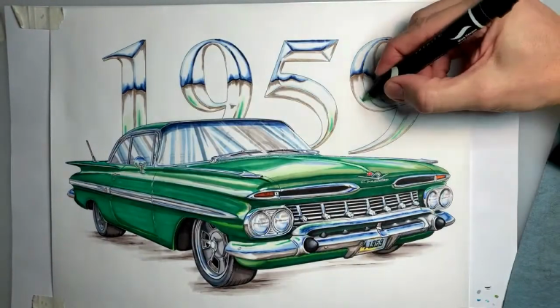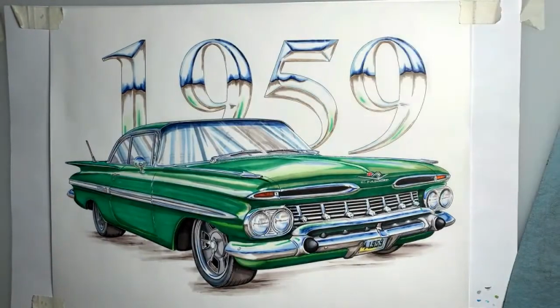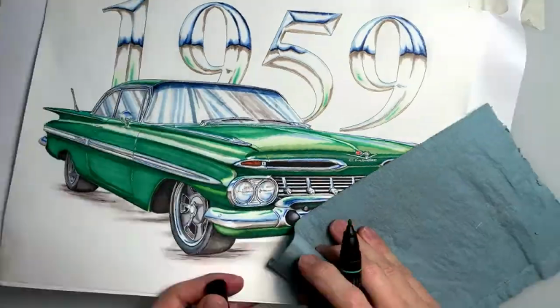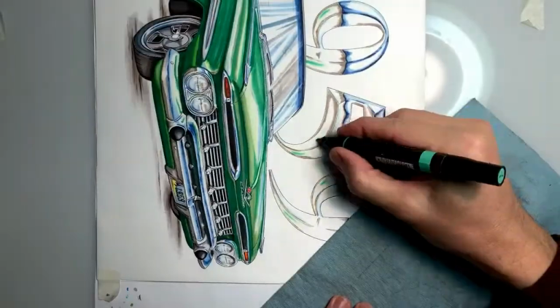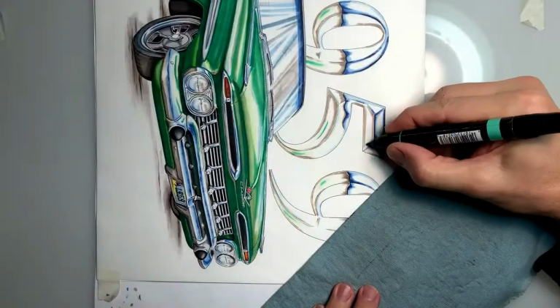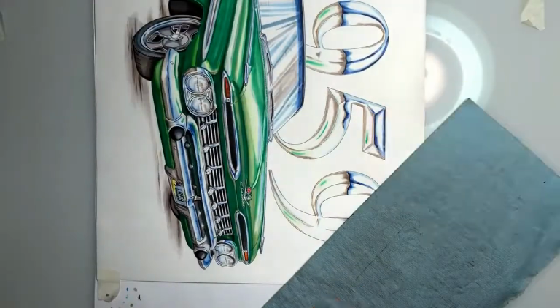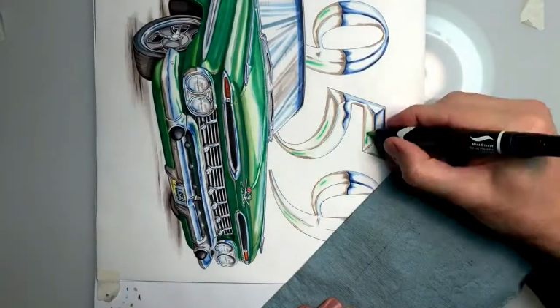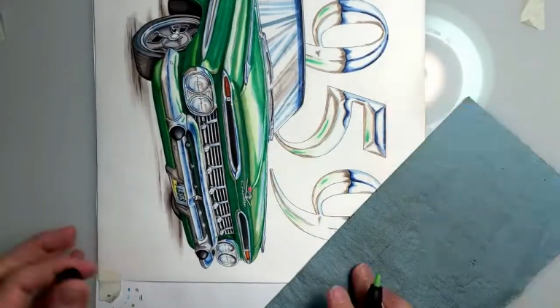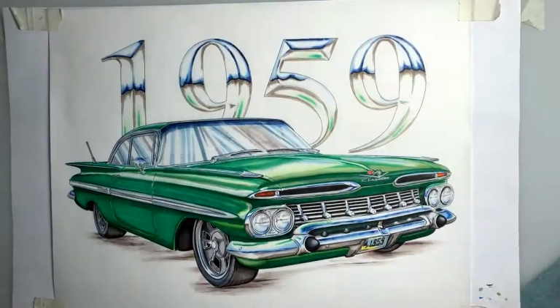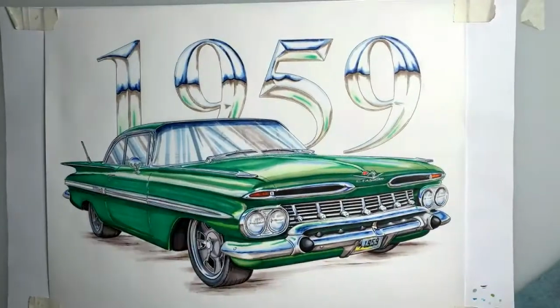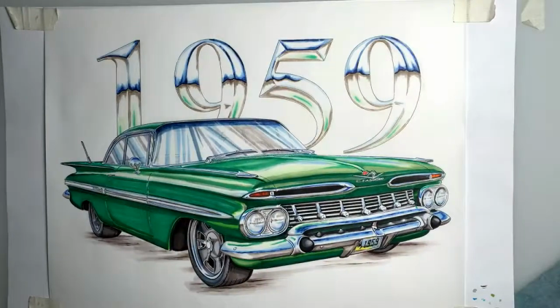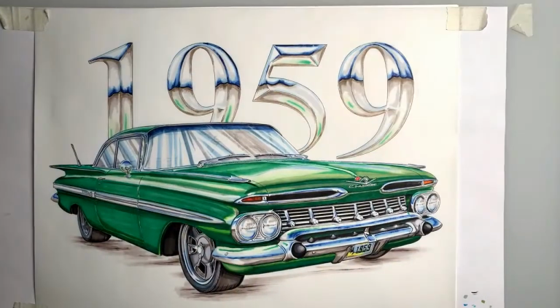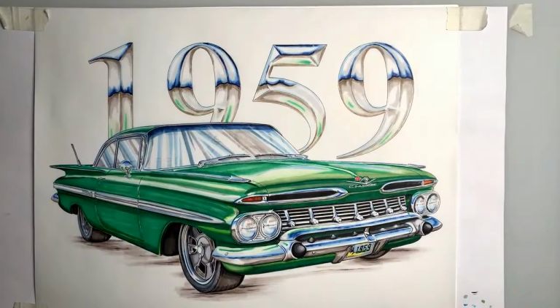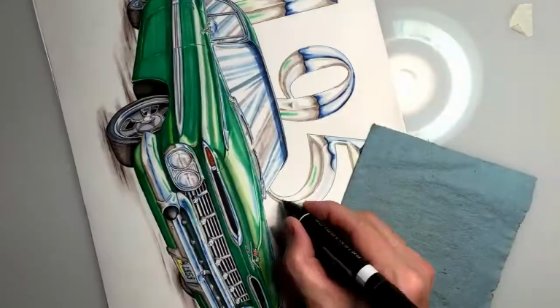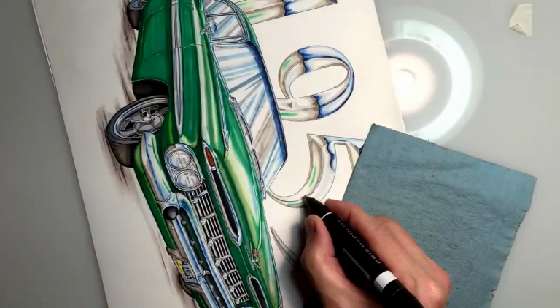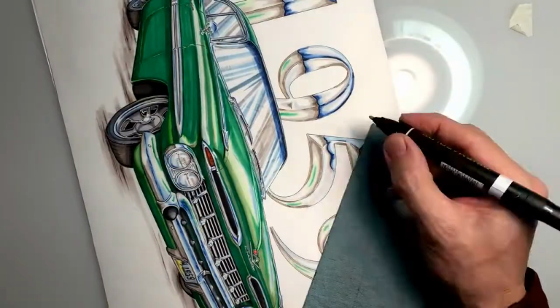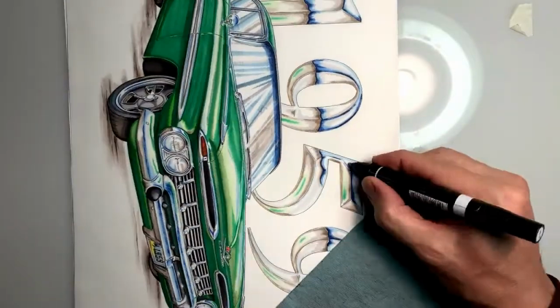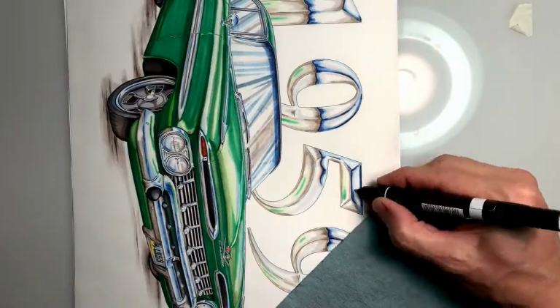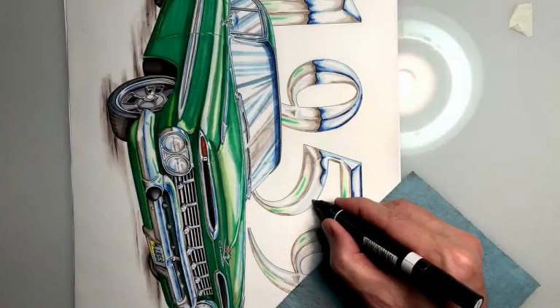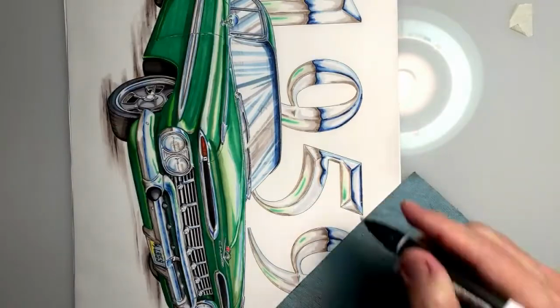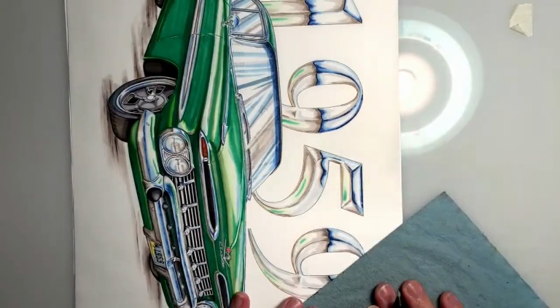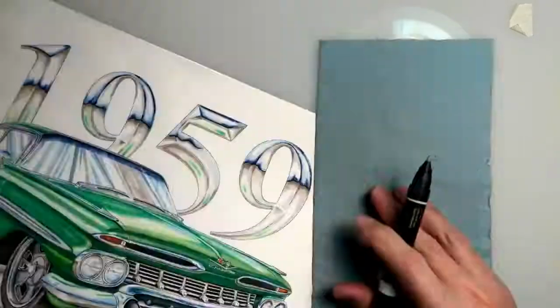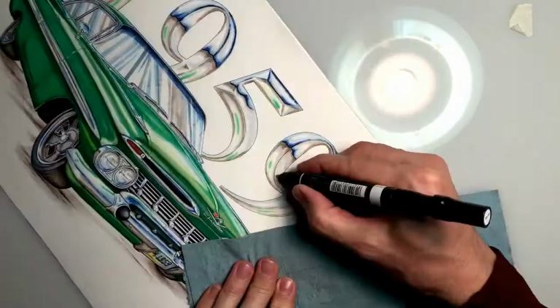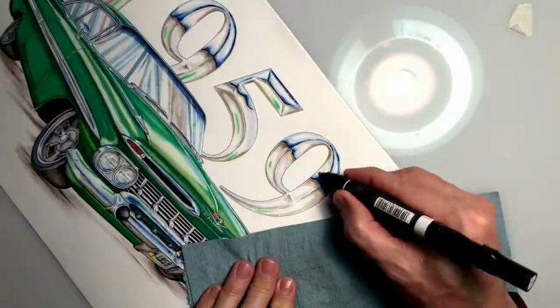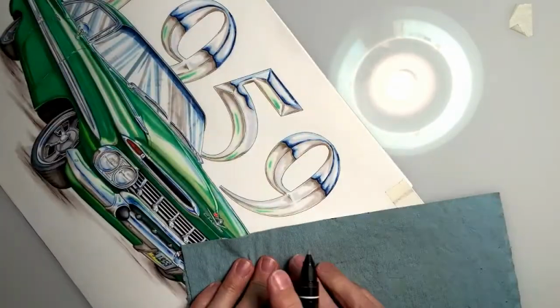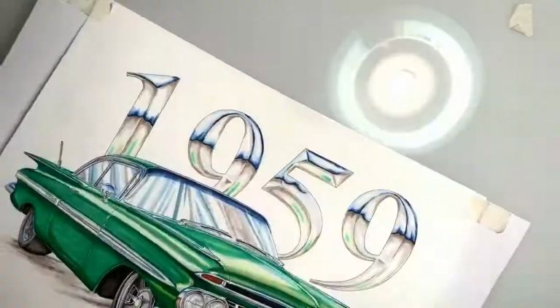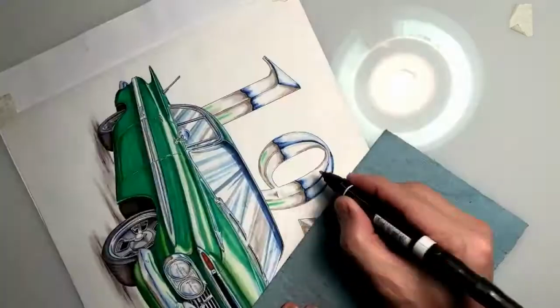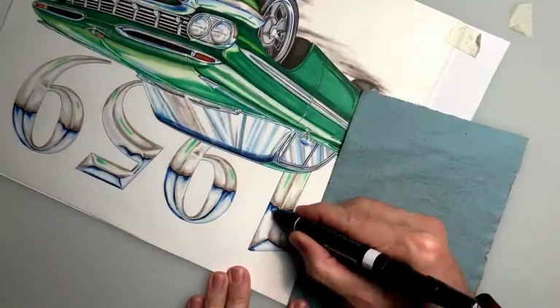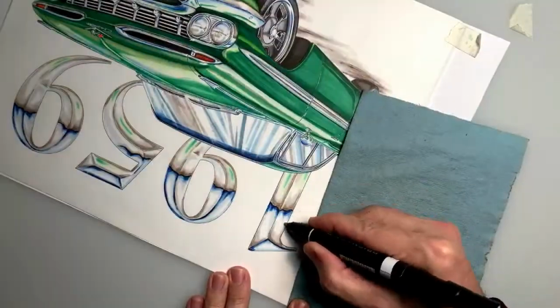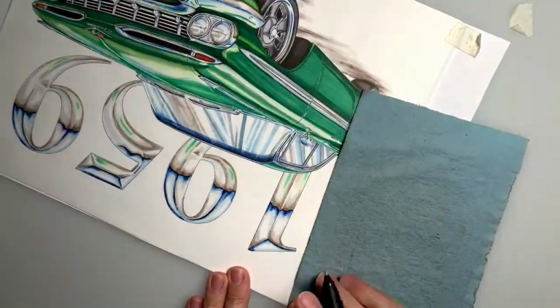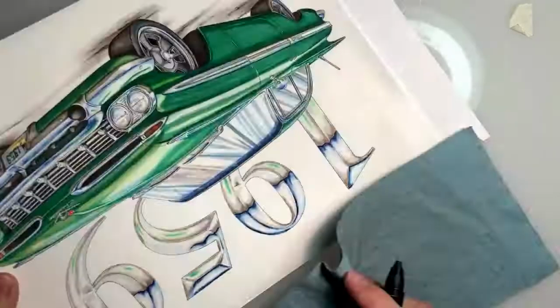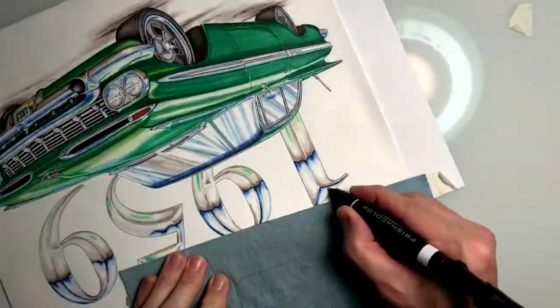Right here, I'm actually throwing in some green because these numbers are setting behind the car — we want to reflect some of that green paint. So I go in there with a darker green and I do a little blending.